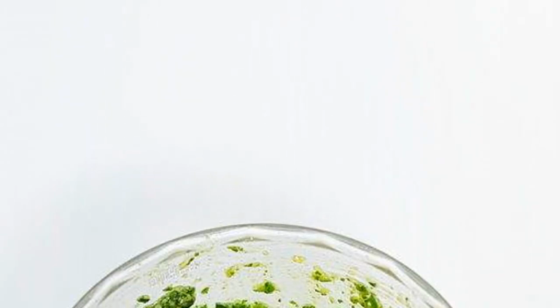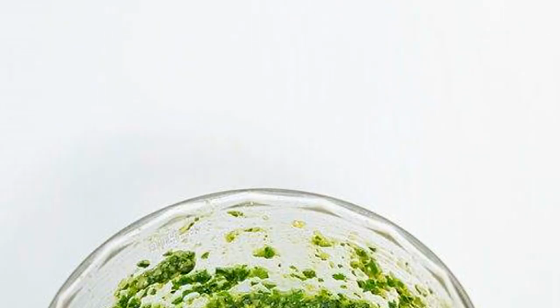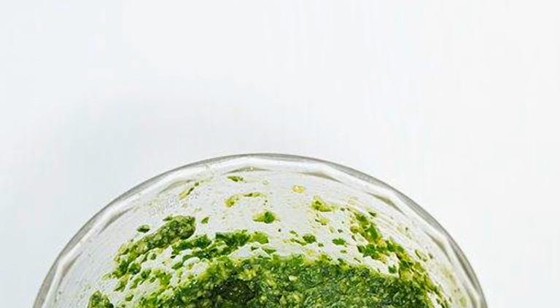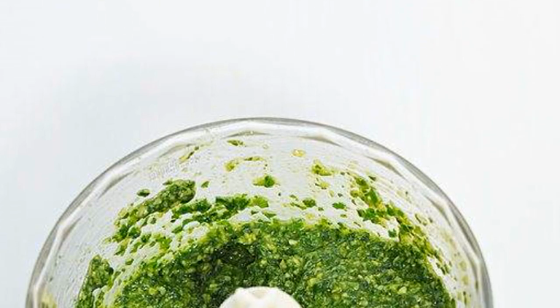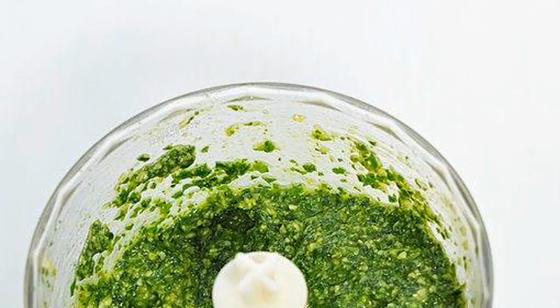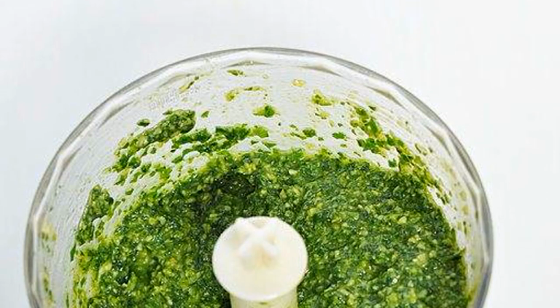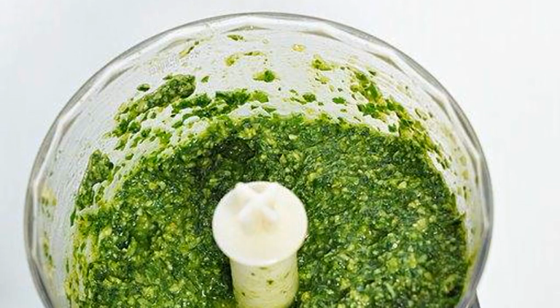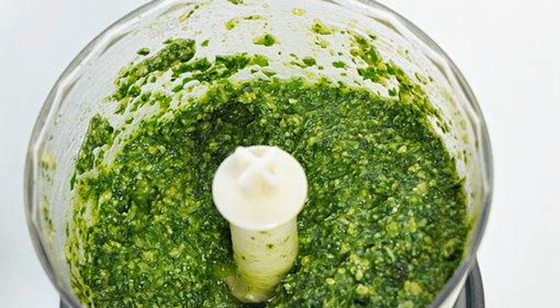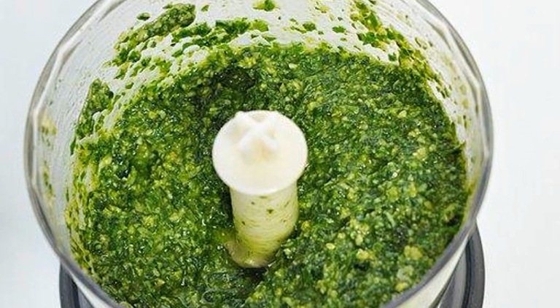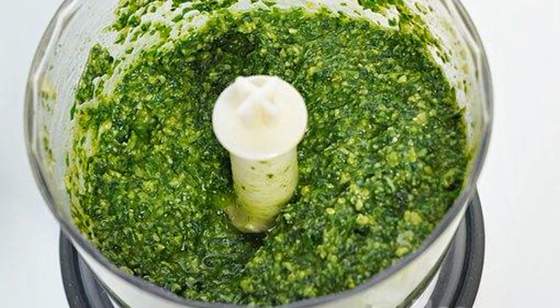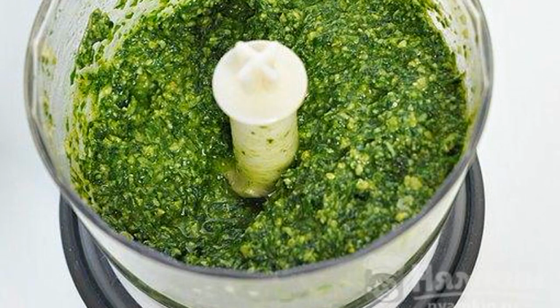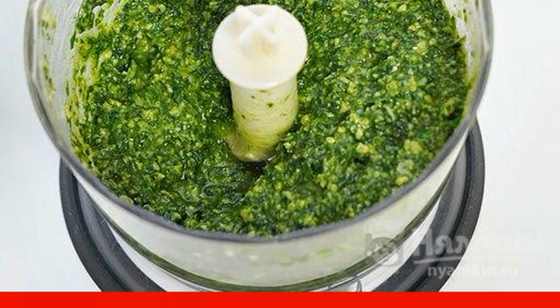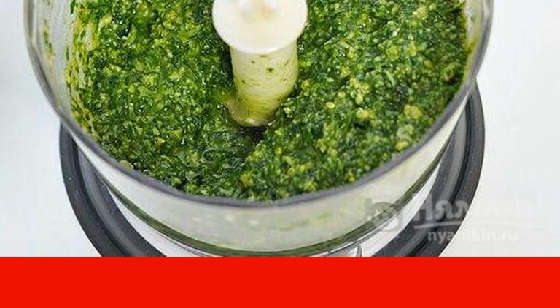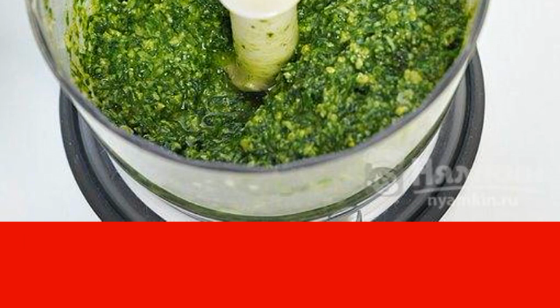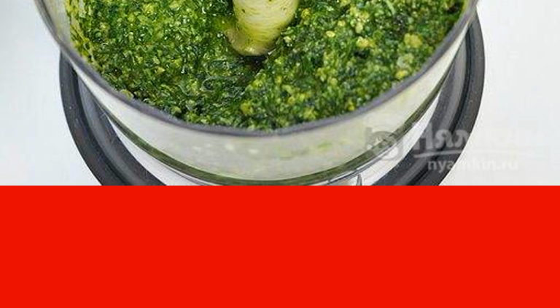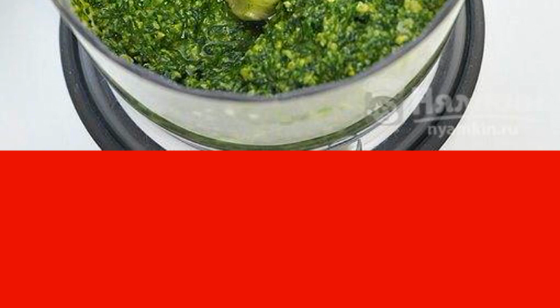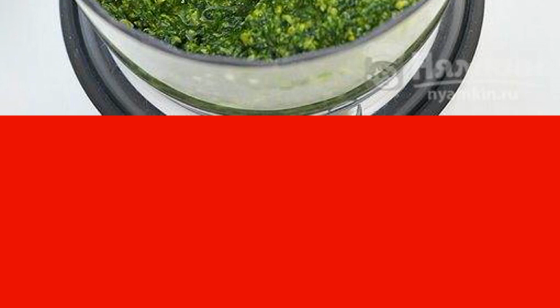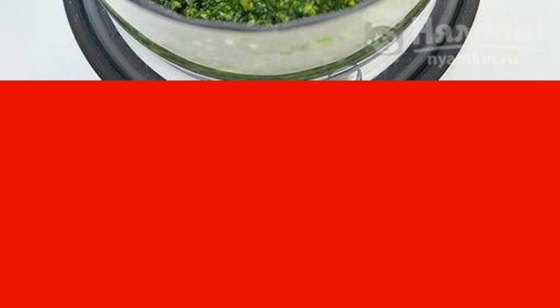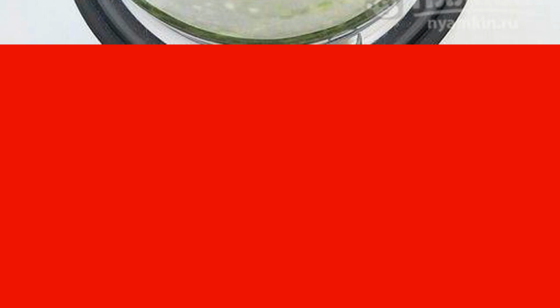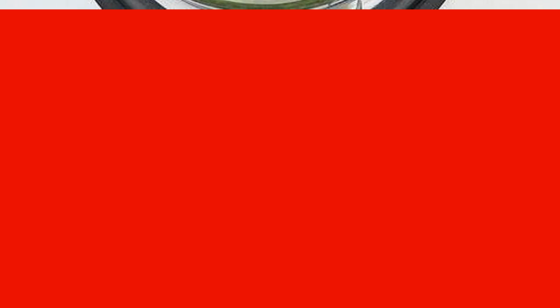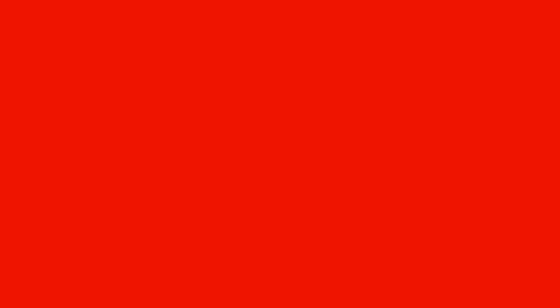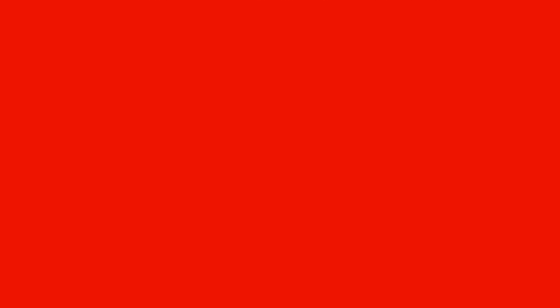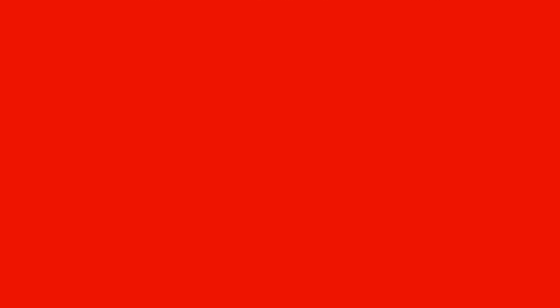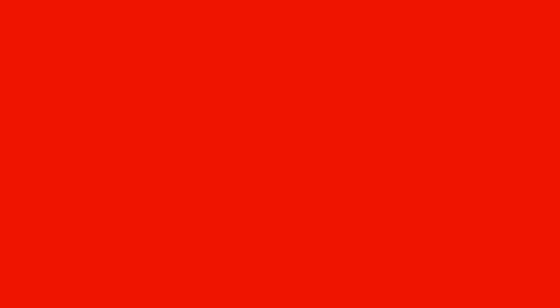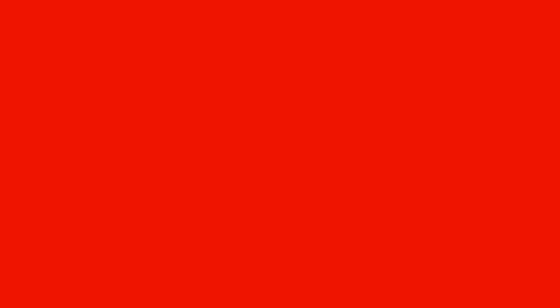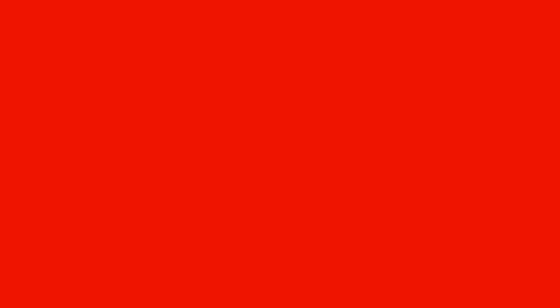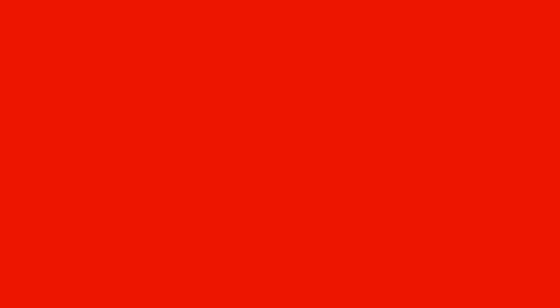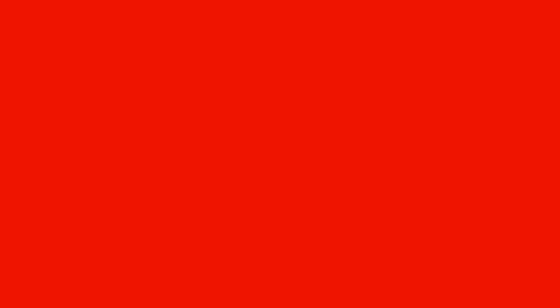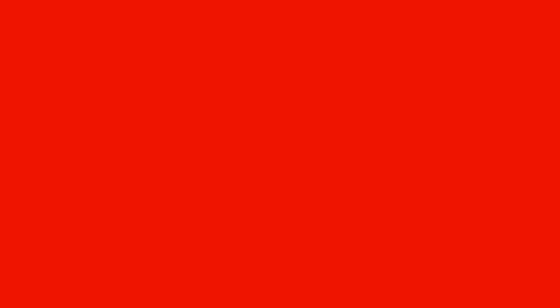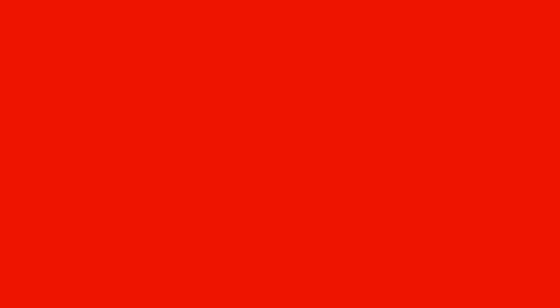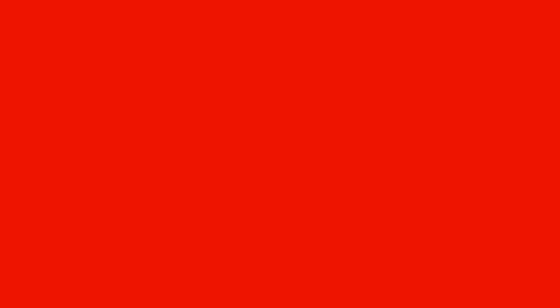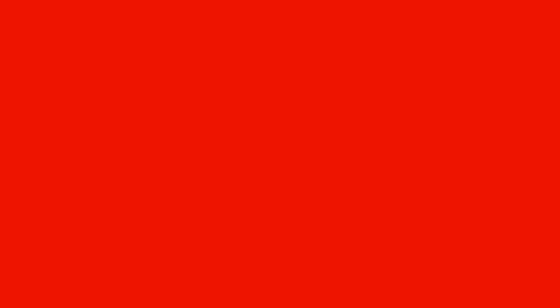Grind the ingredients in a blender for a few minutes. It is not necessary to bring it to uniformity, but just mix the products a little. Also, if there is no blender, you can grind the ingredients in a mortar.